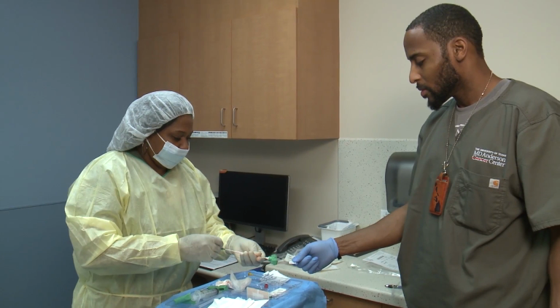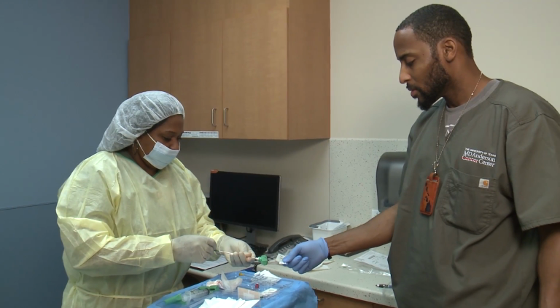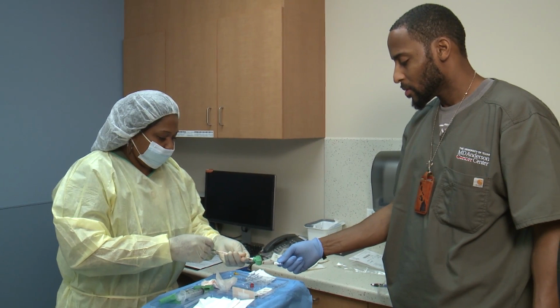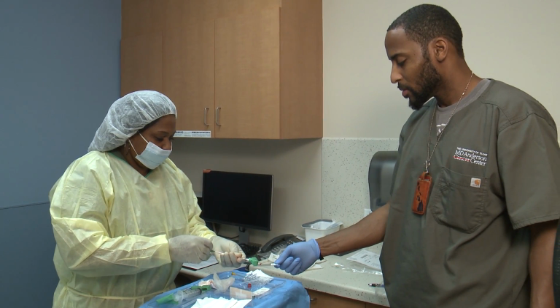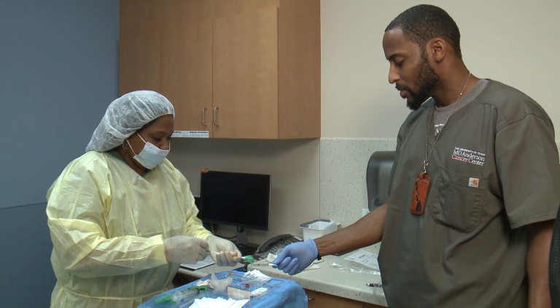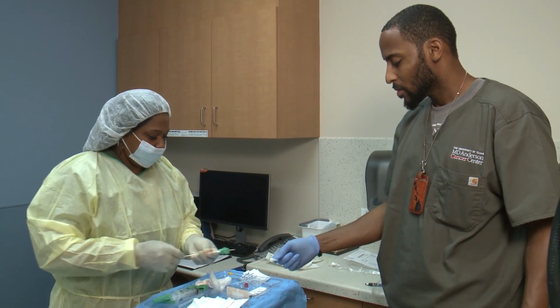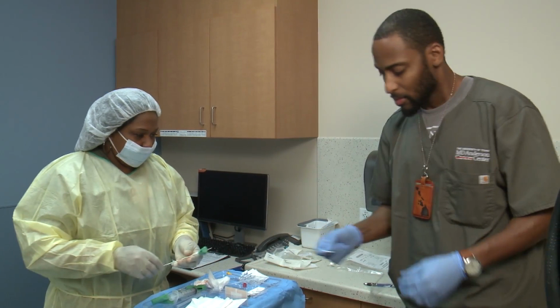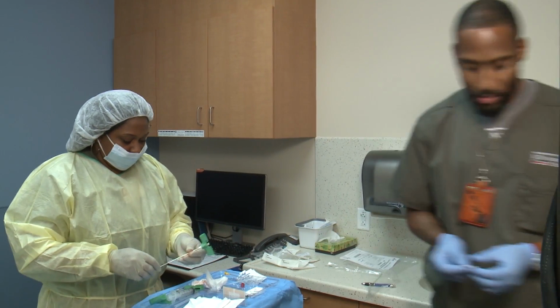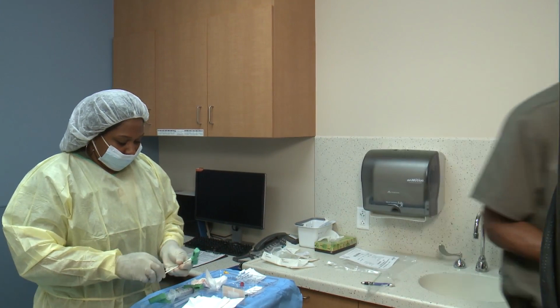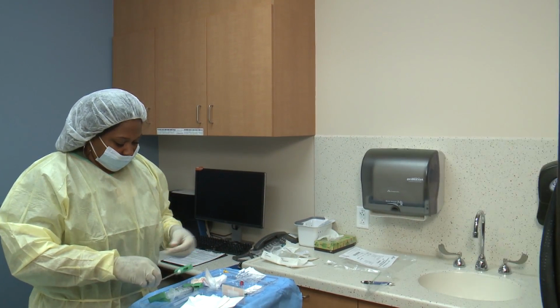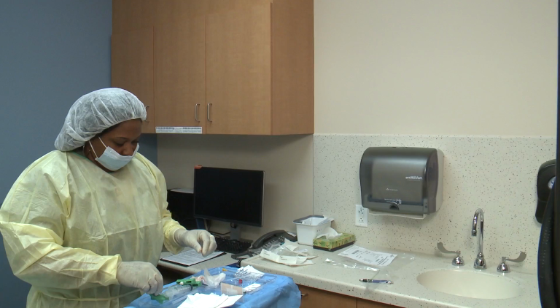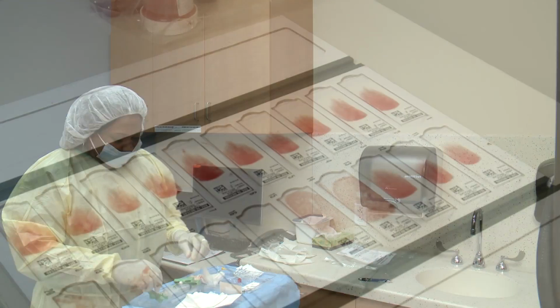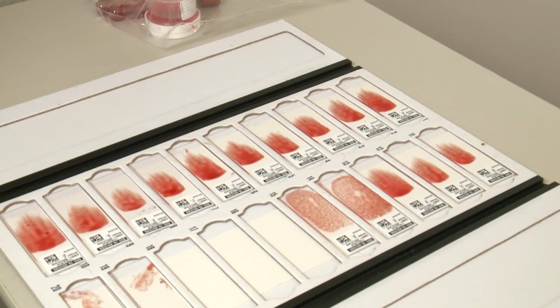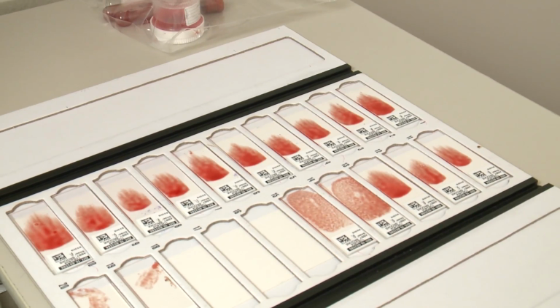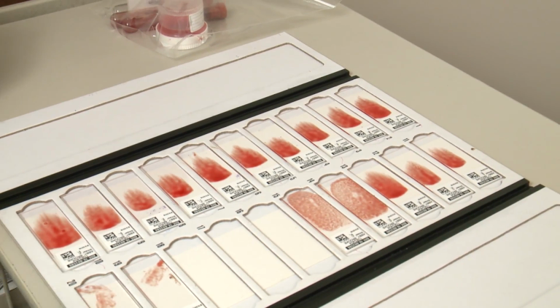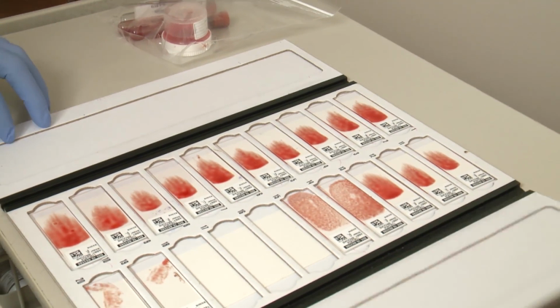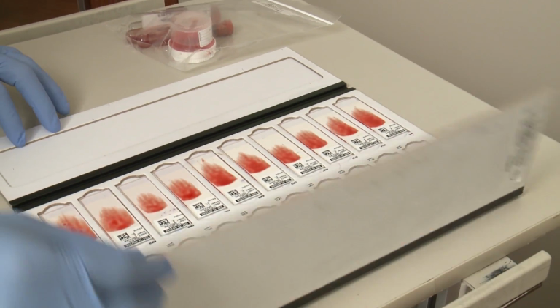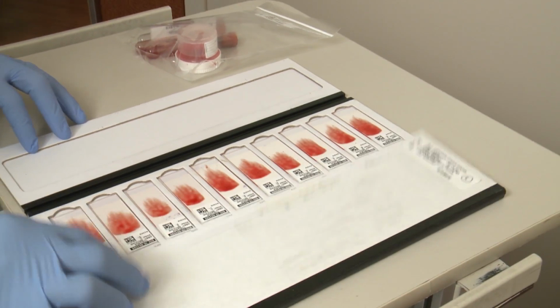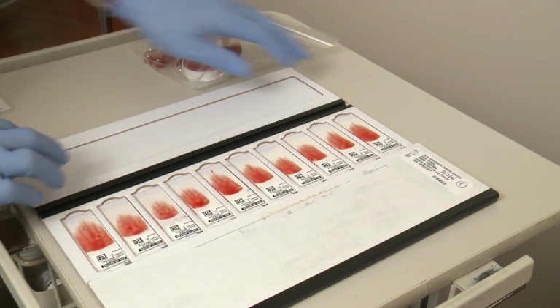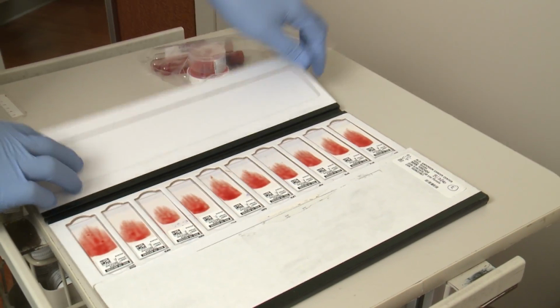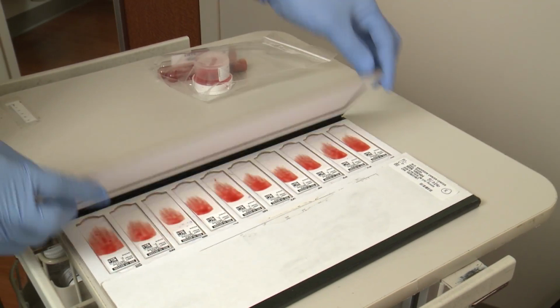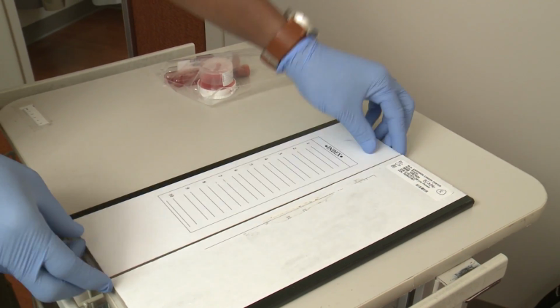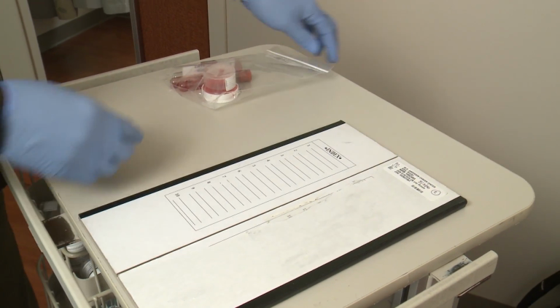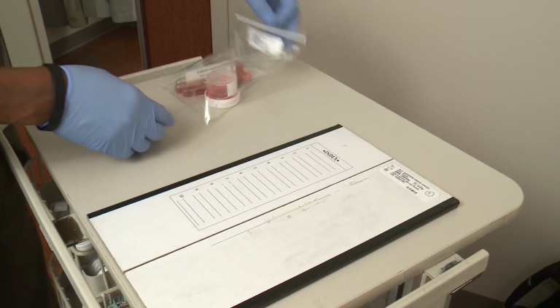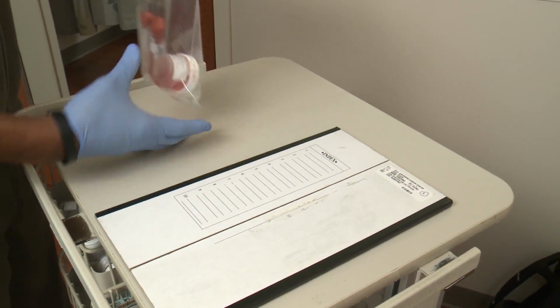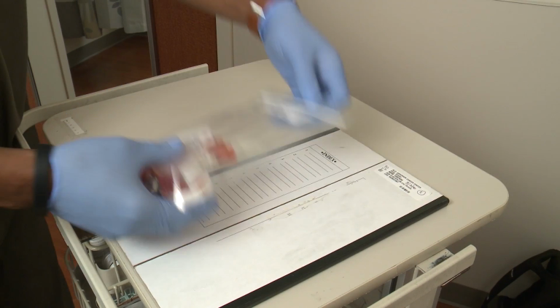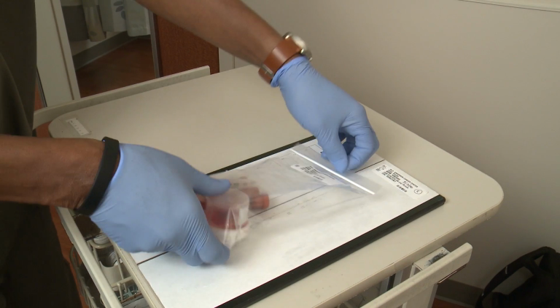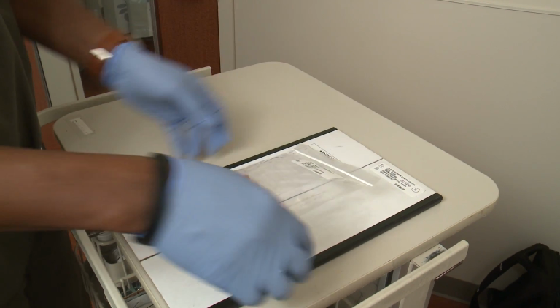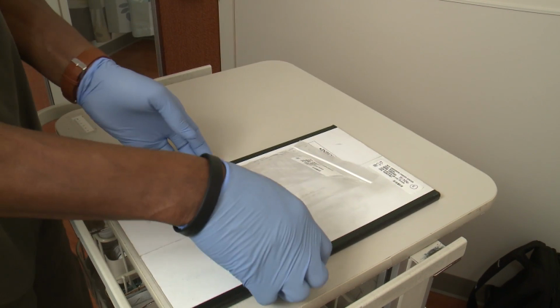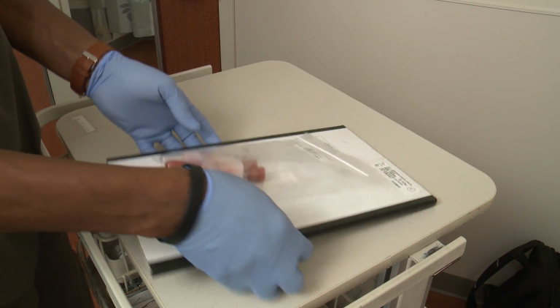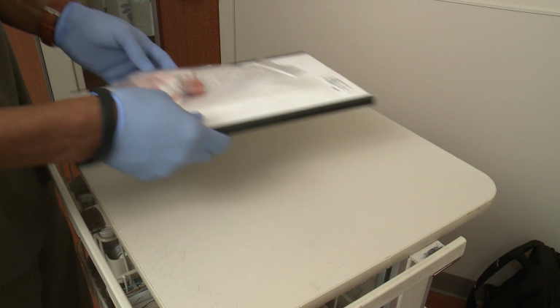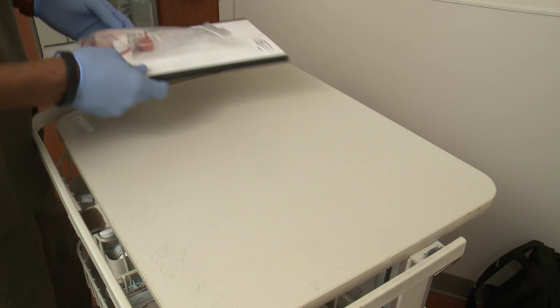Immediately after the procedure, your marrow will be sent to the pathology lab for processing. Timely results of bone marrow evaluations are very important in ensuring prompt treatment for our patients.